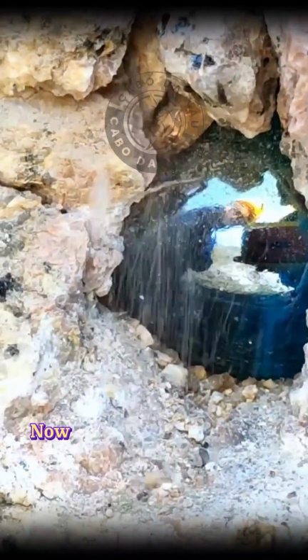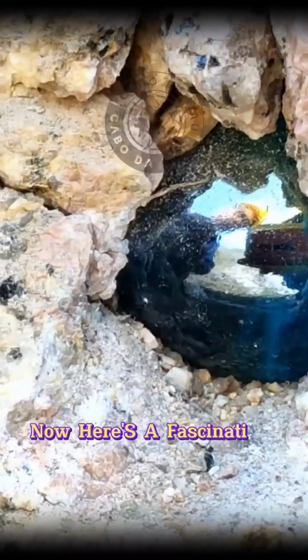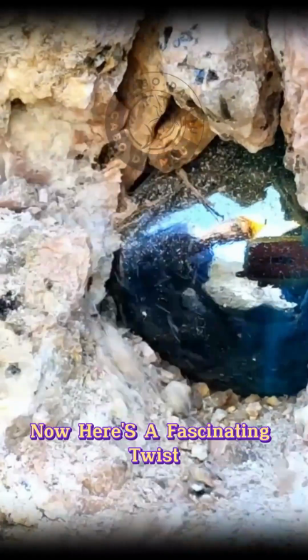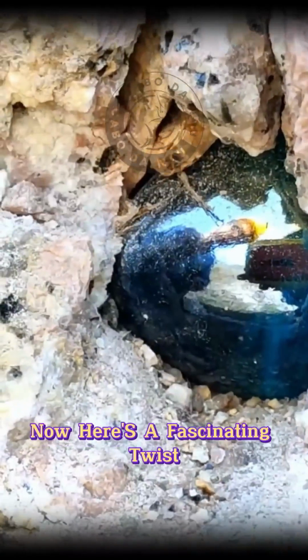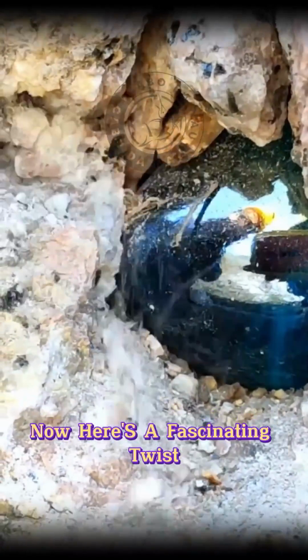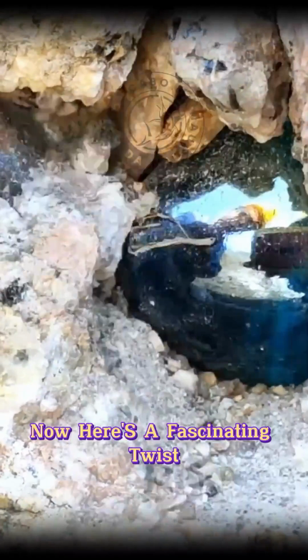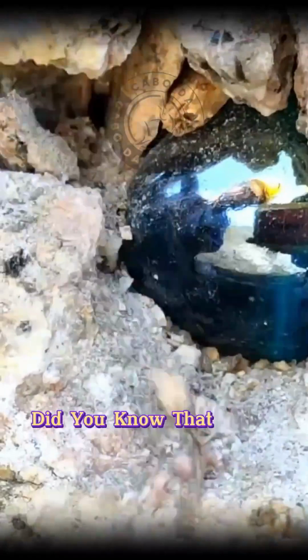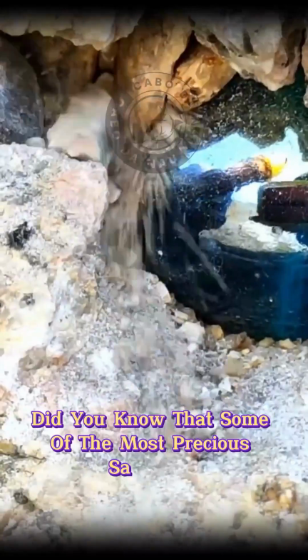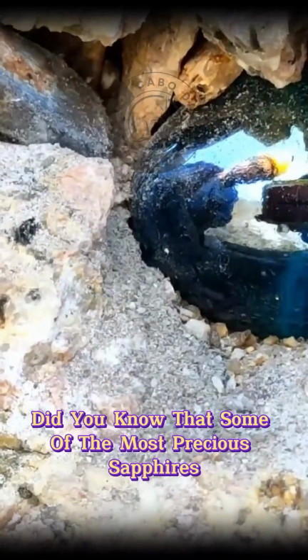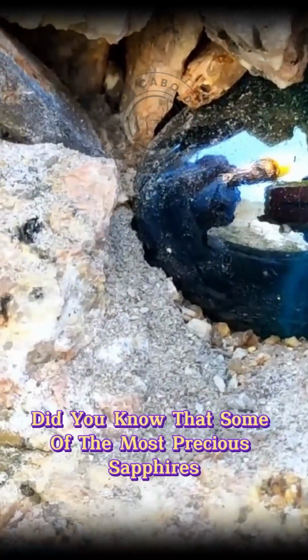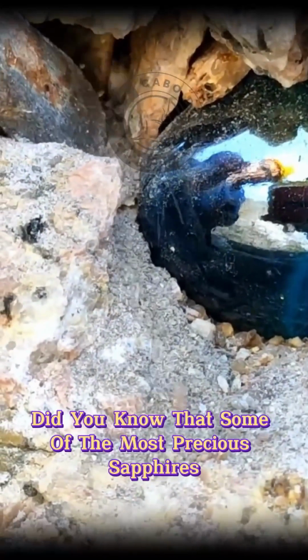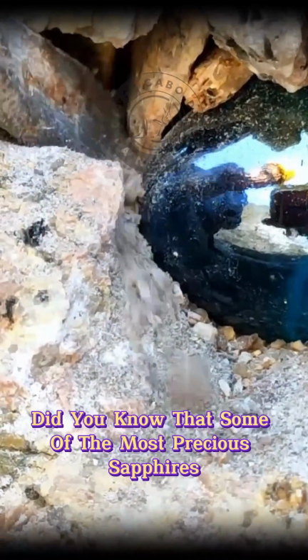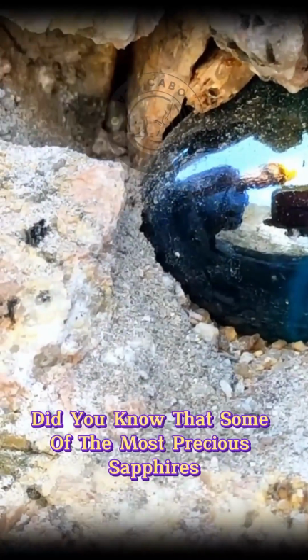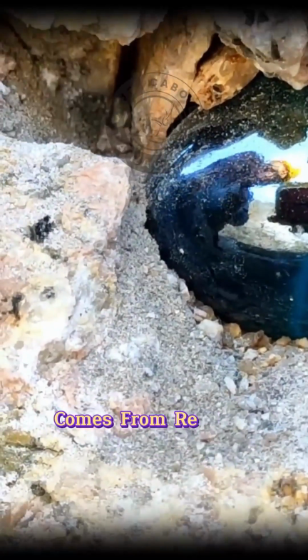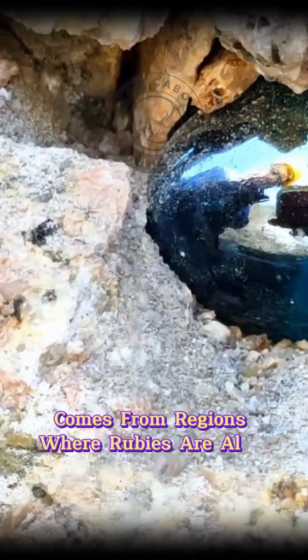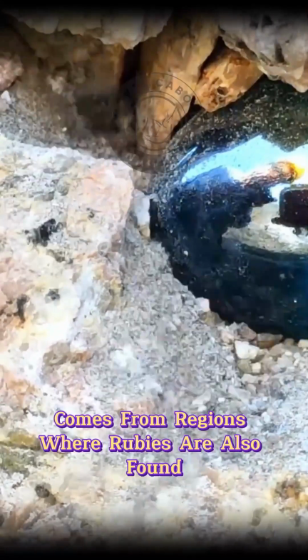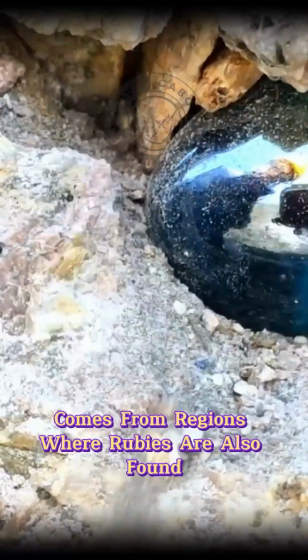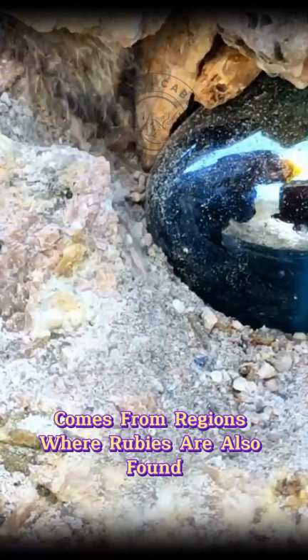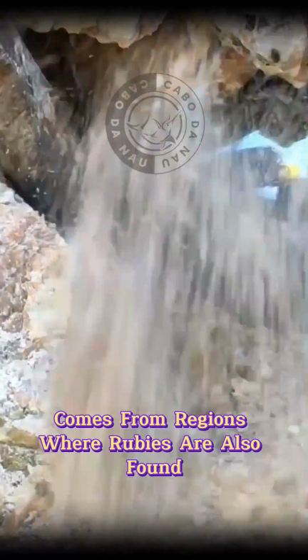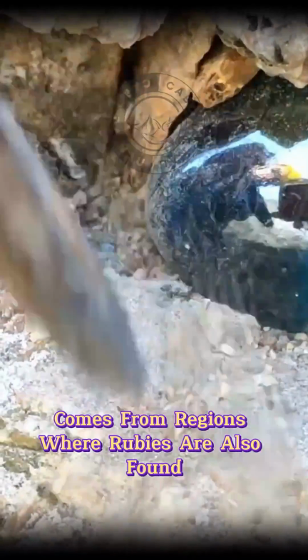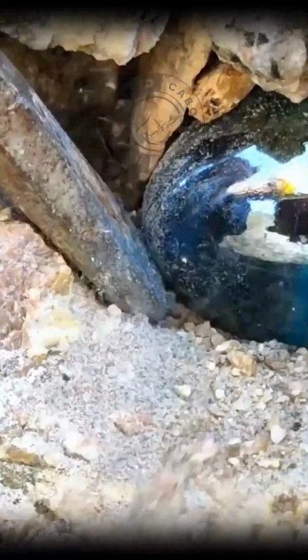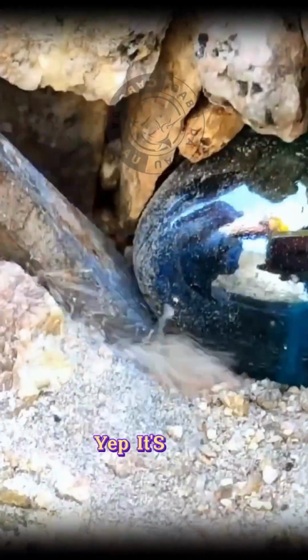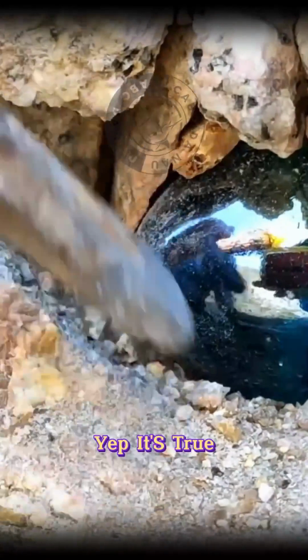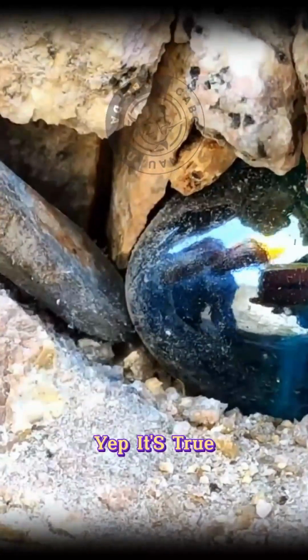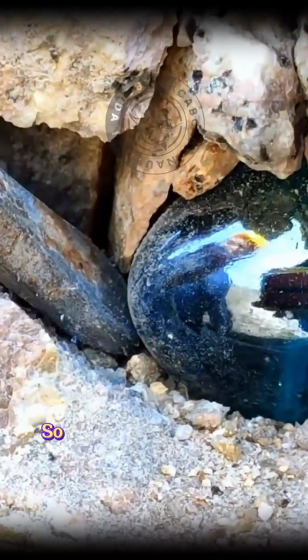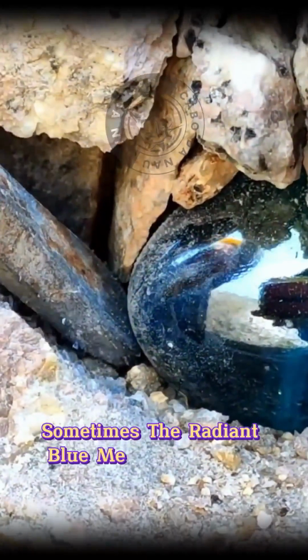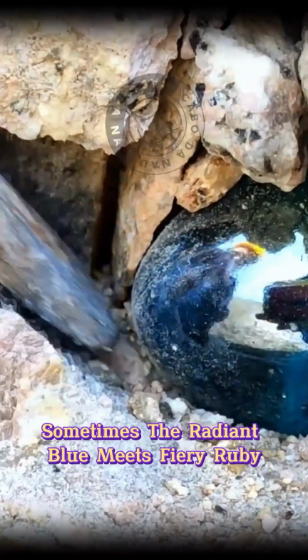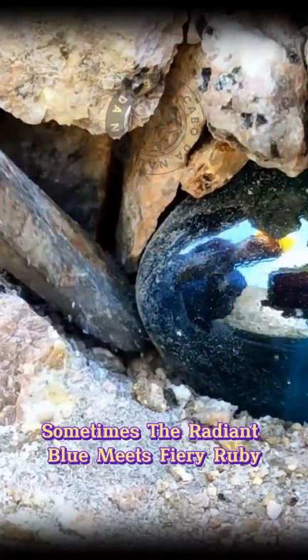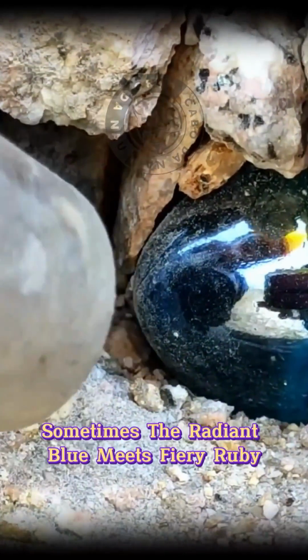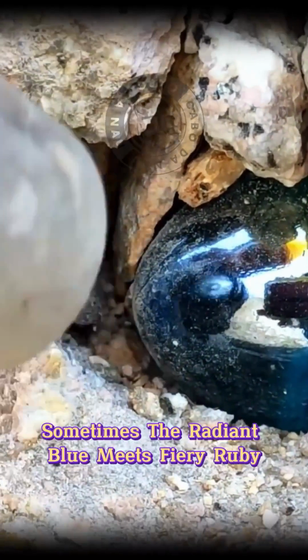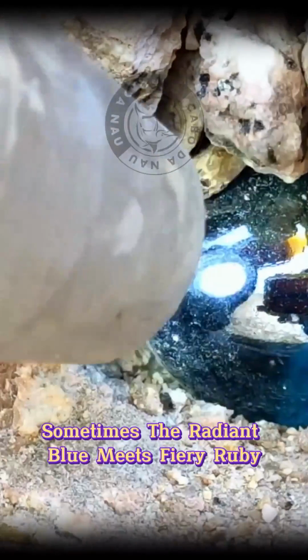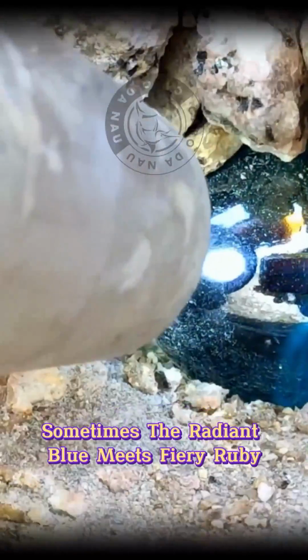Now, here's a fascinating twist. Did you know that some of the most precious sapphires come from regions where rubies are also found? Yep, it's true. Sometimes the radiant blue meets fiery ruby.